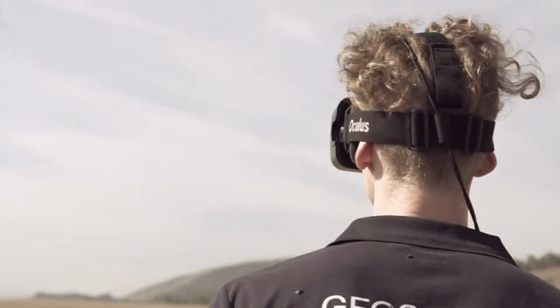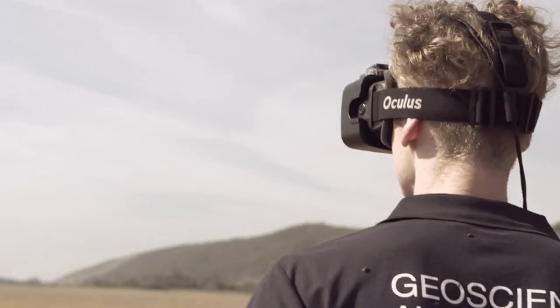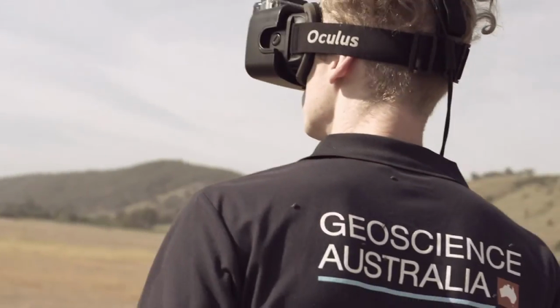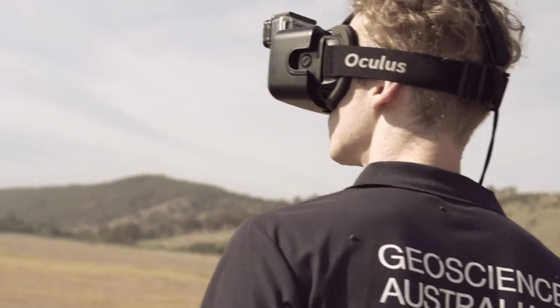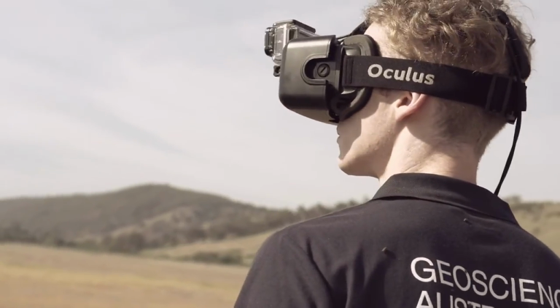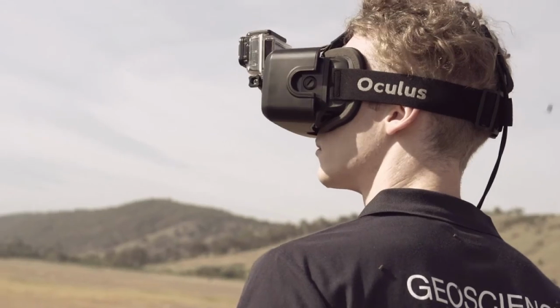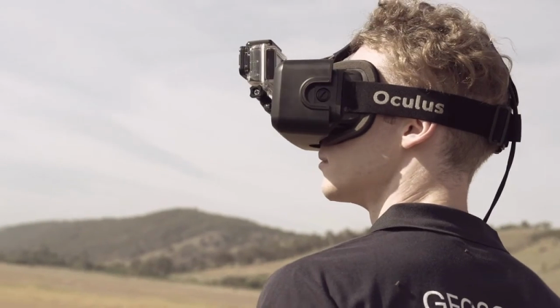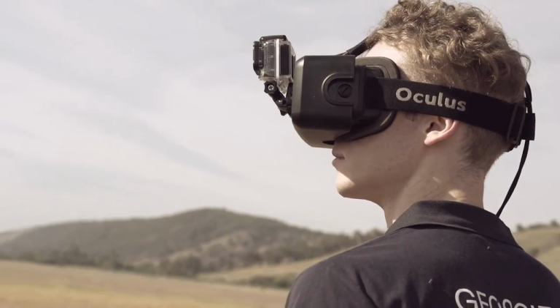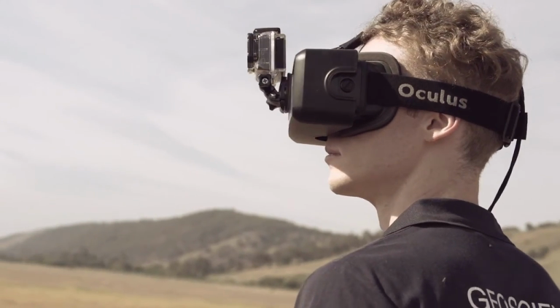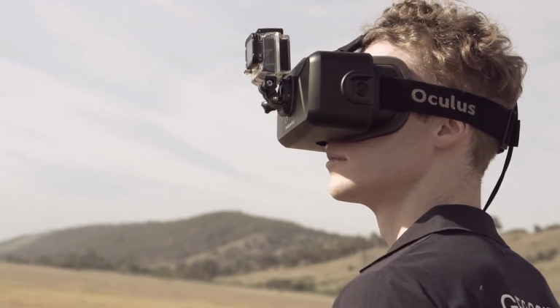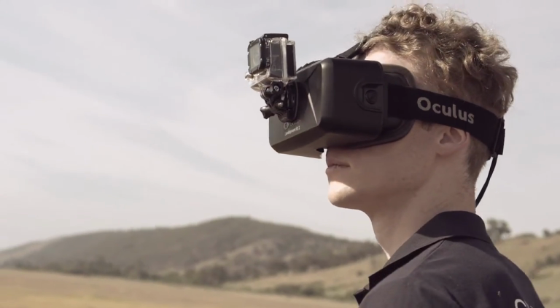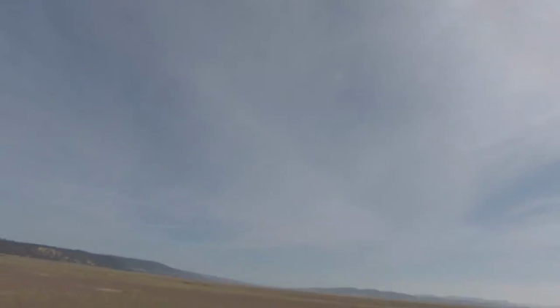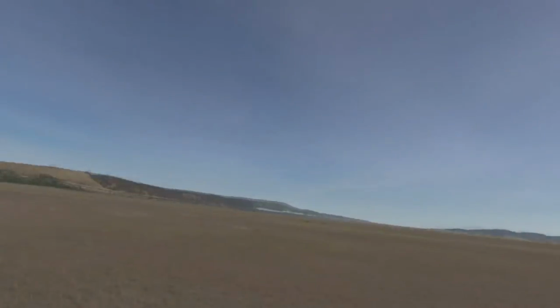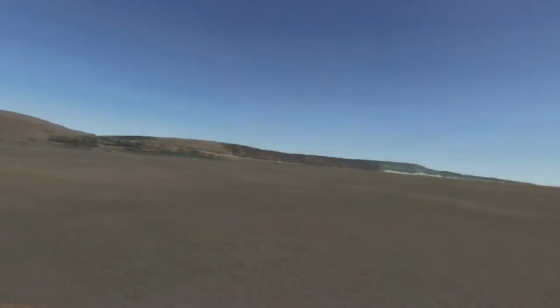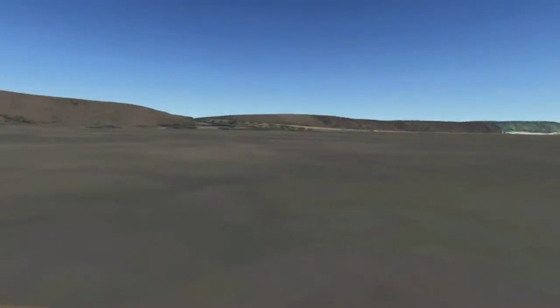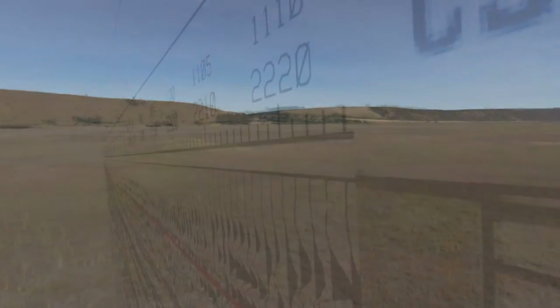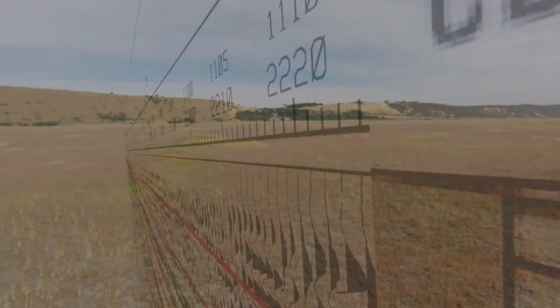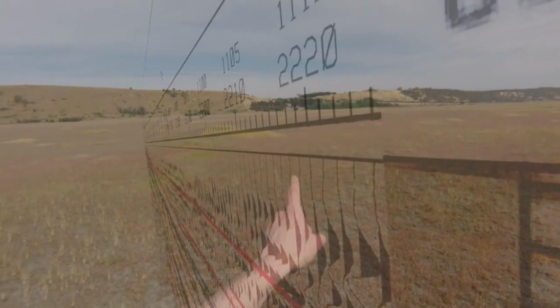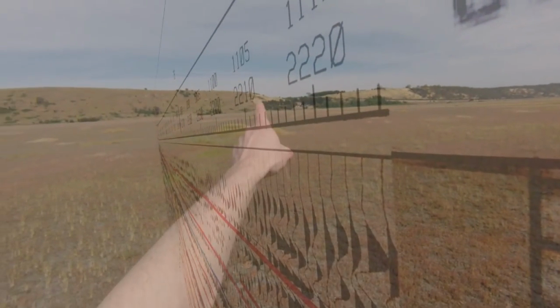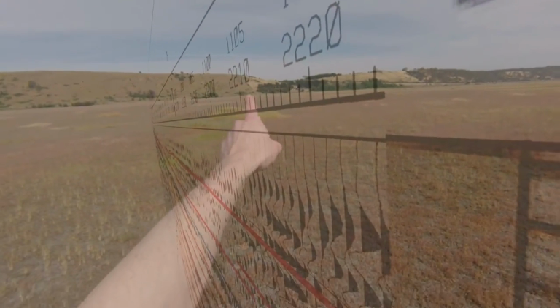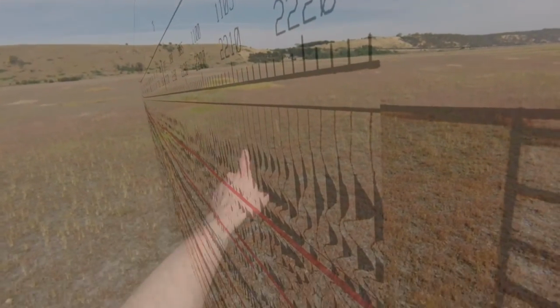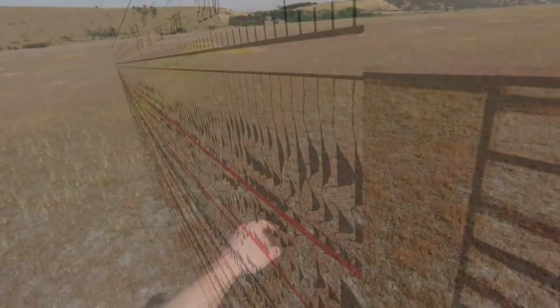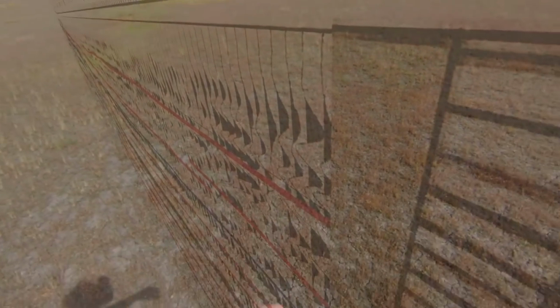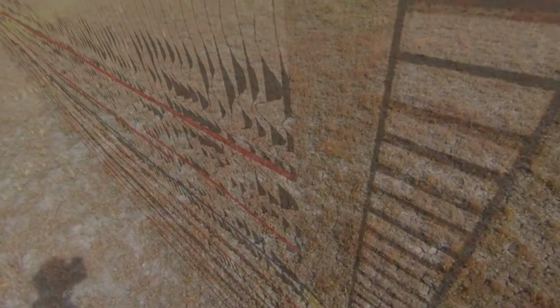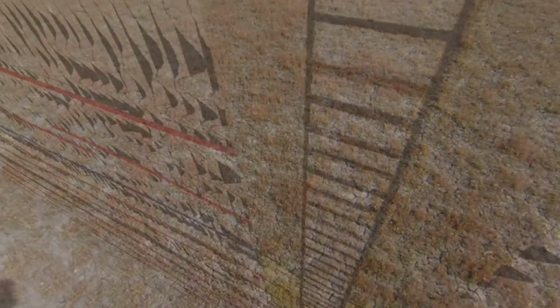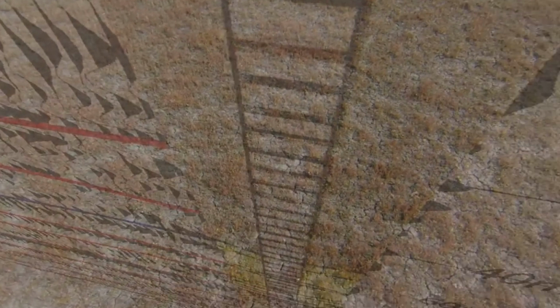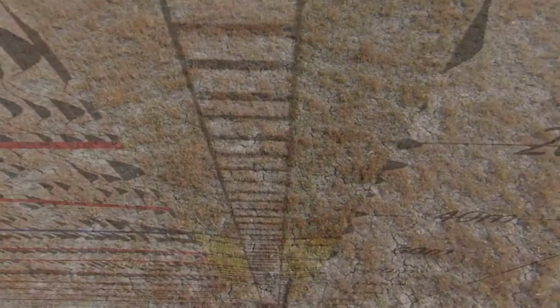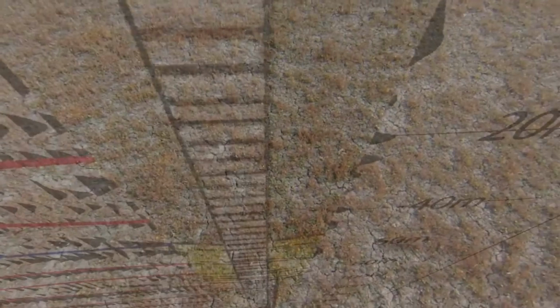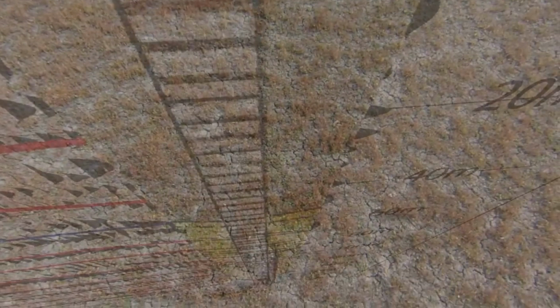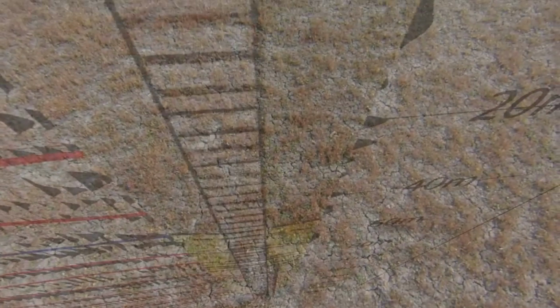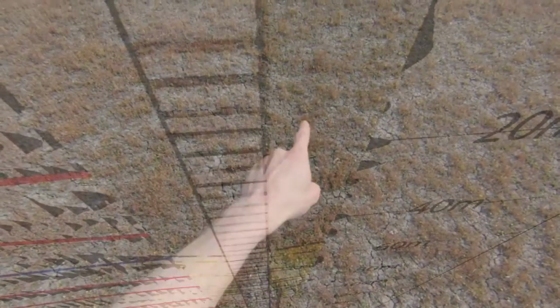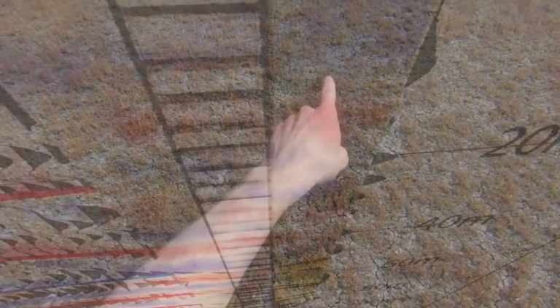To capture this demonstration video, we attached a point of view camera to the front of the headset, and then recorded the video footage and the head rotation data. We then rendered the different data sets out as animations and composited them over the top of the live action footage.